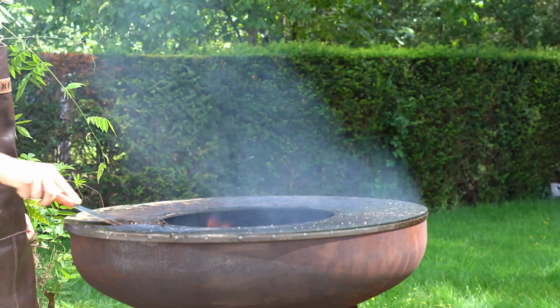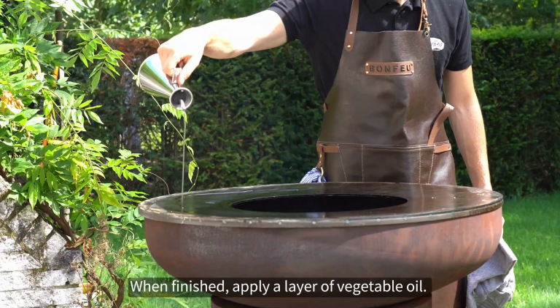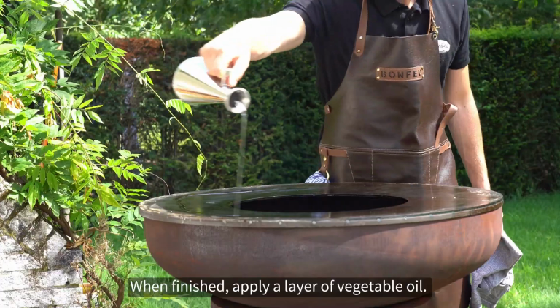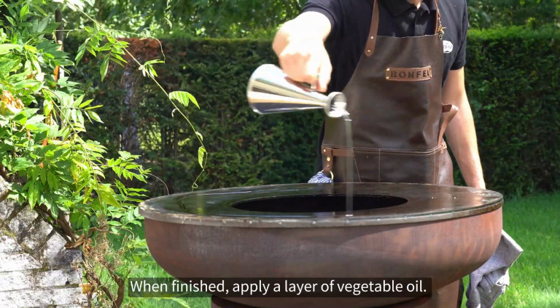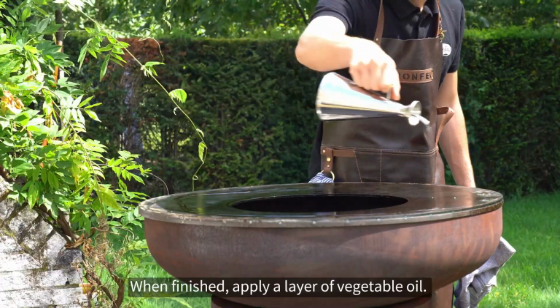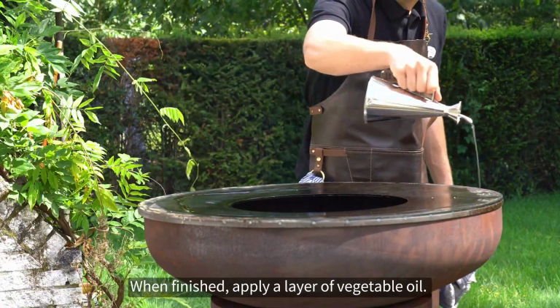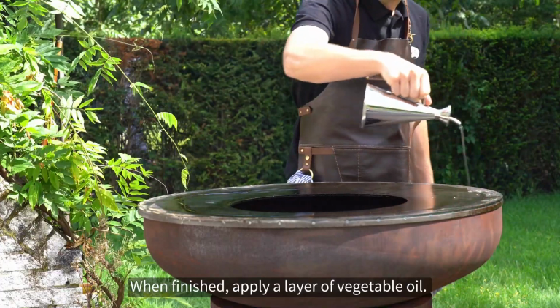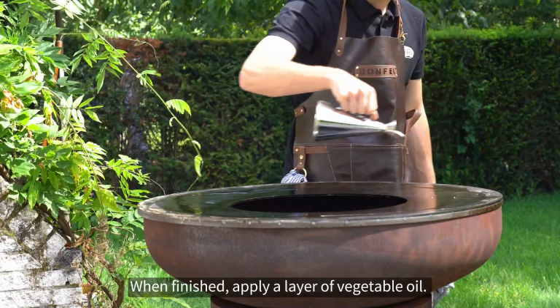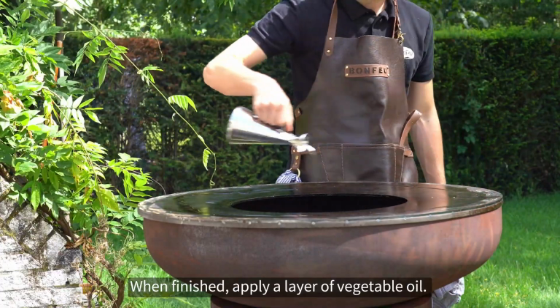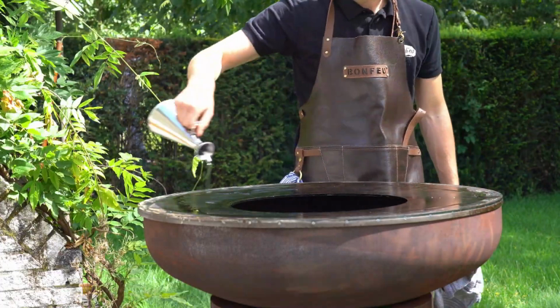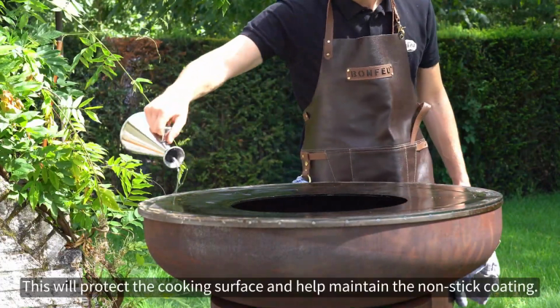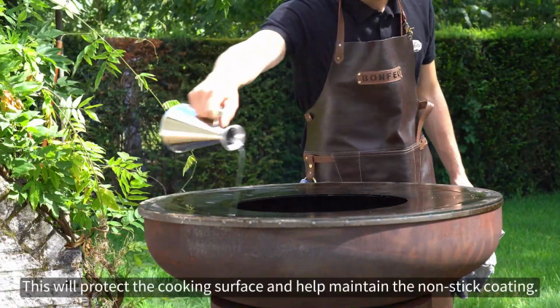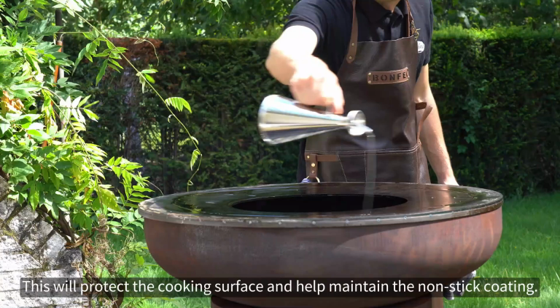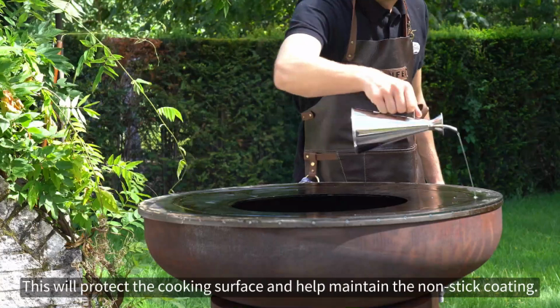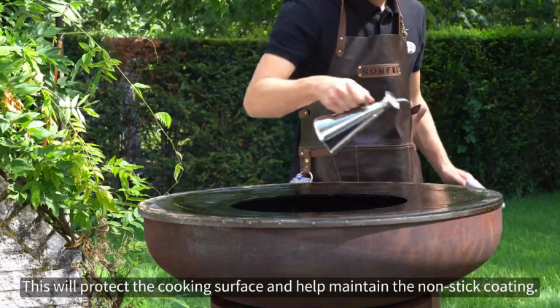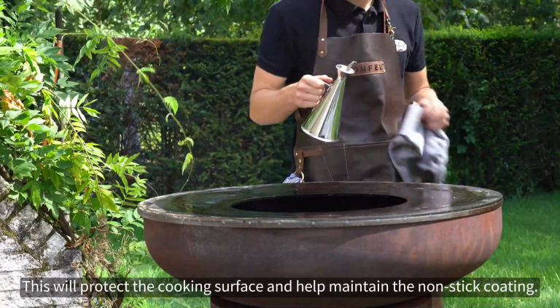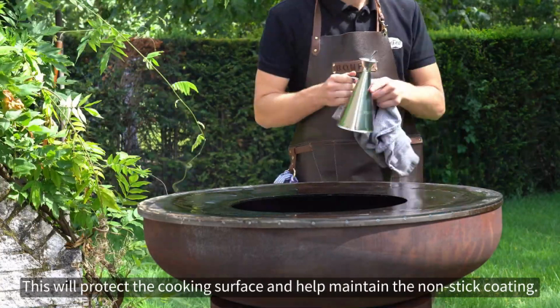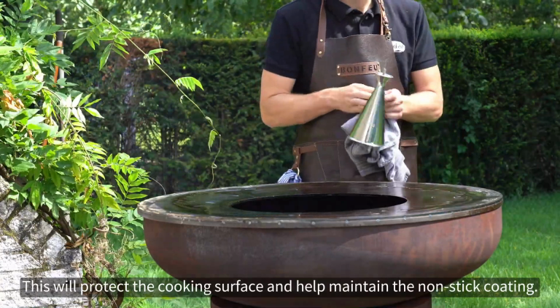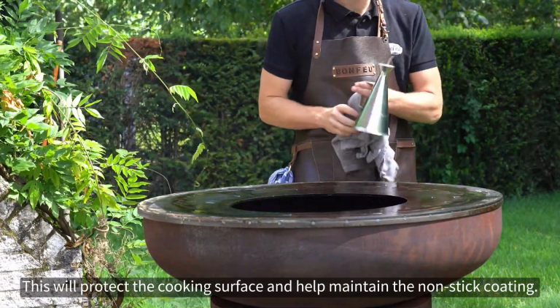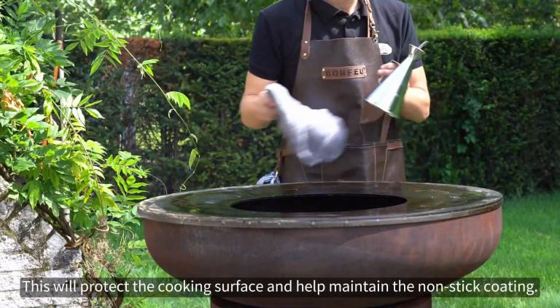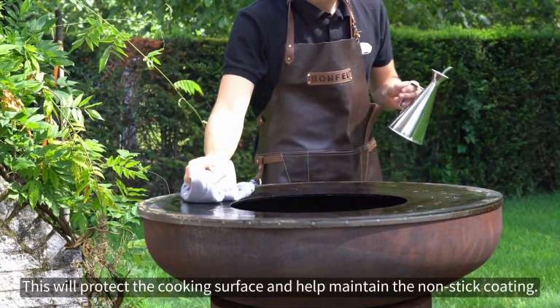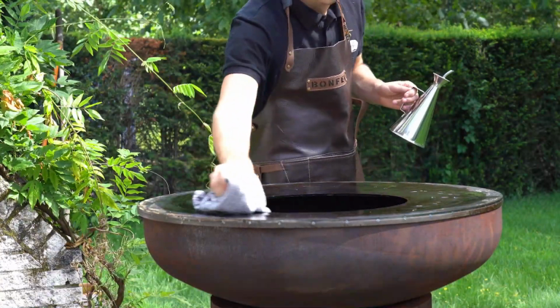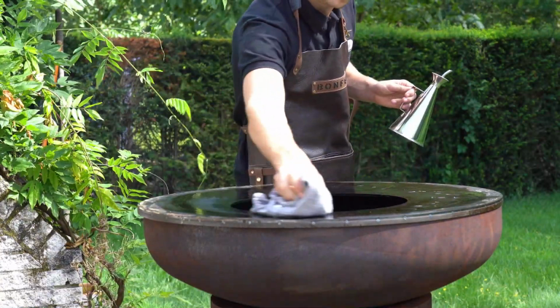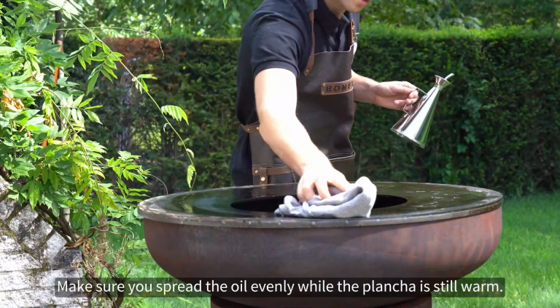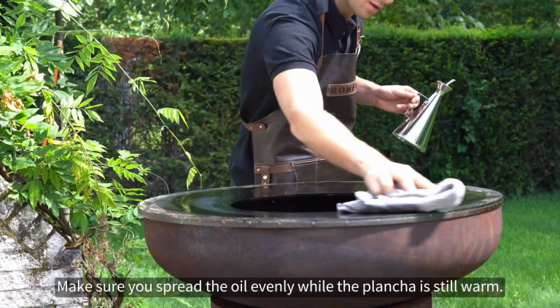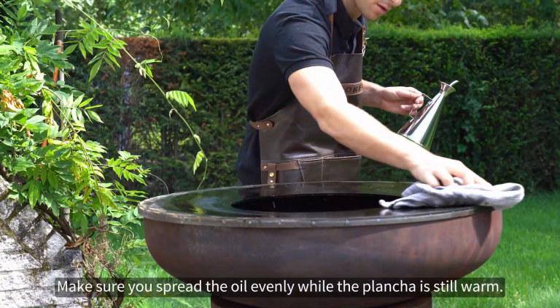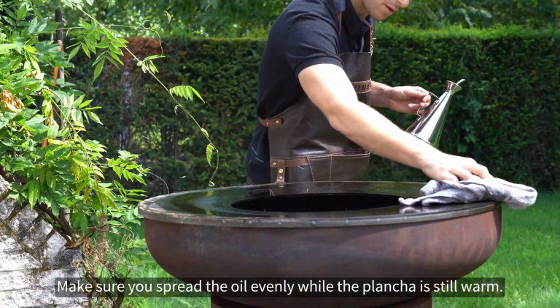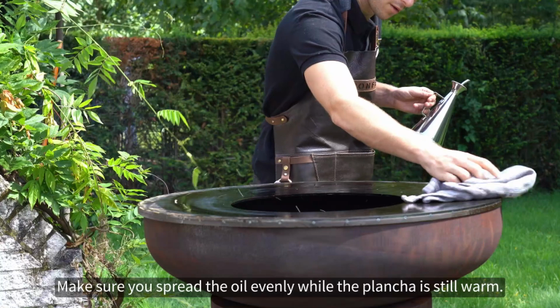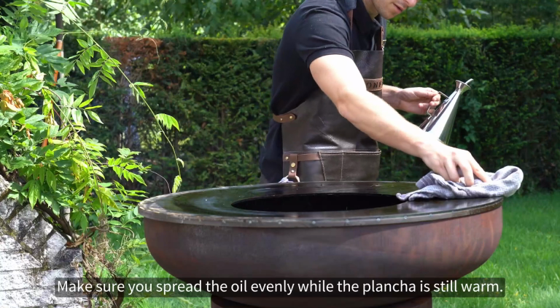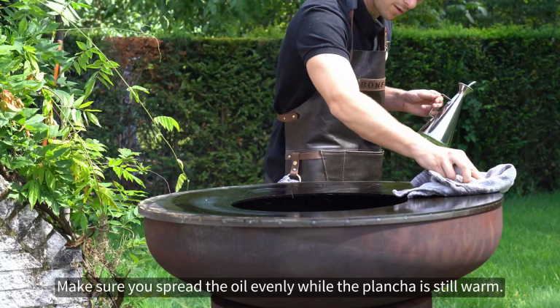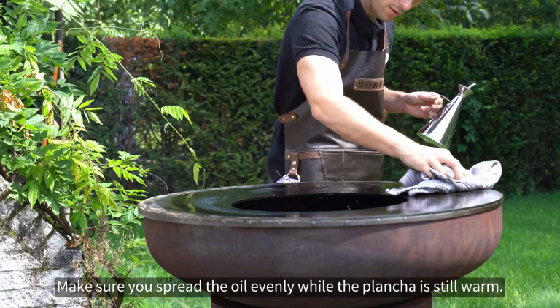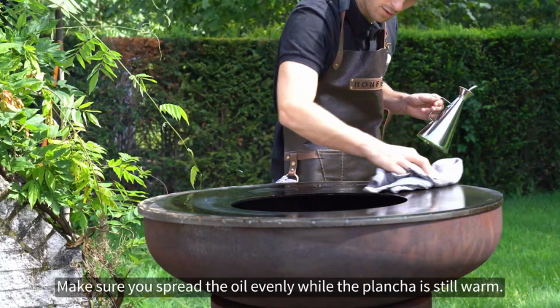When finished, apply a layer of vegetable oil. This will protect the cooking surface and help maintain the non-stick coating. Make sure you spread the oil evenly while the plancha is still warm.